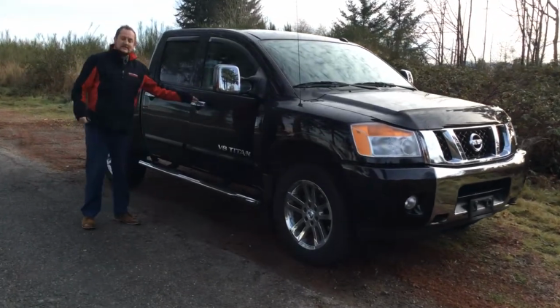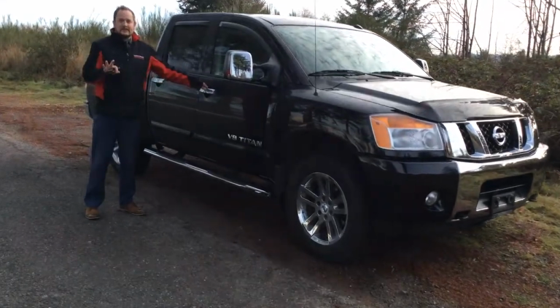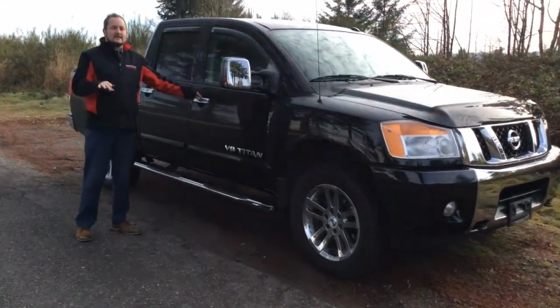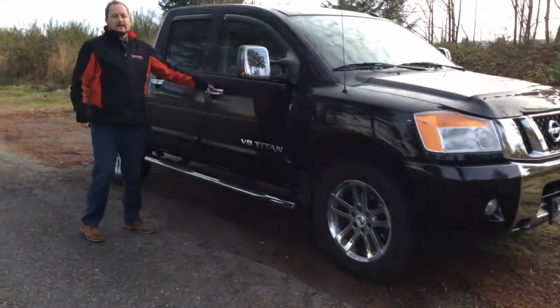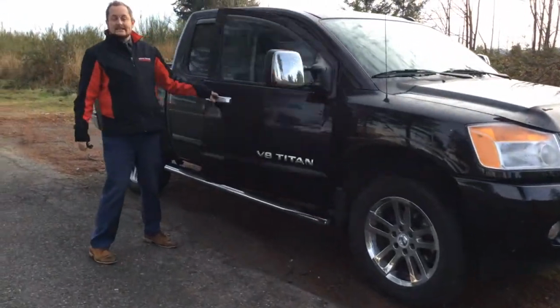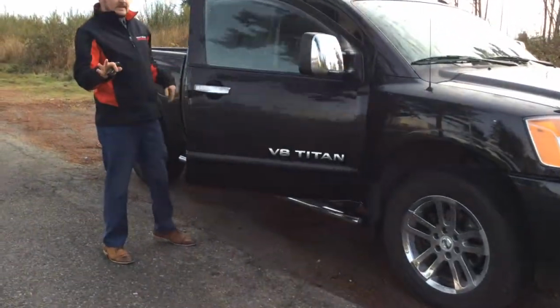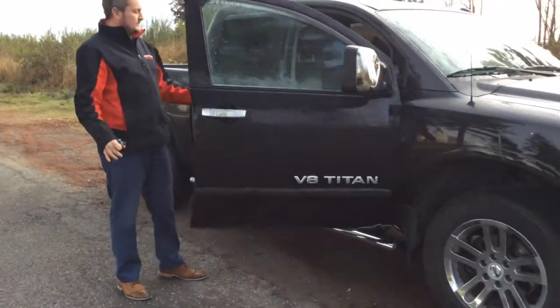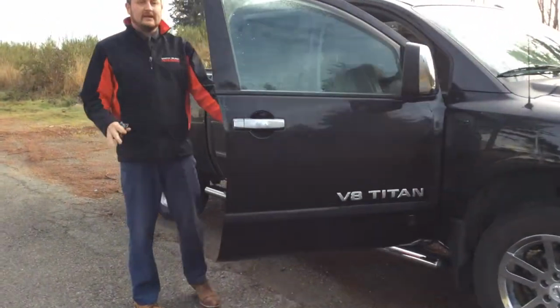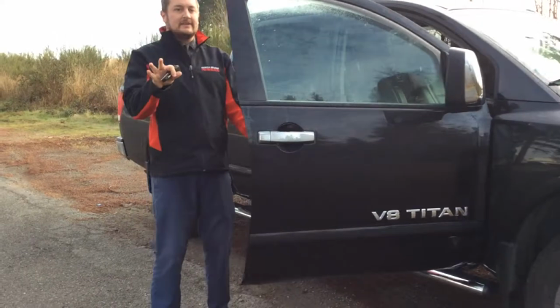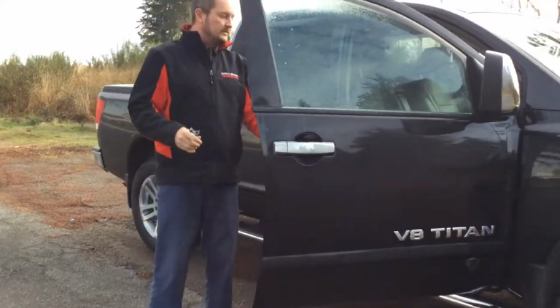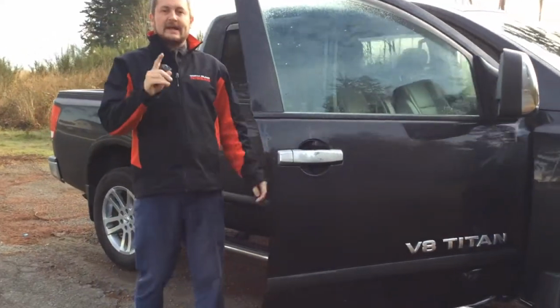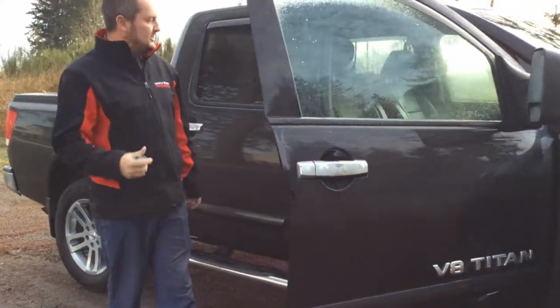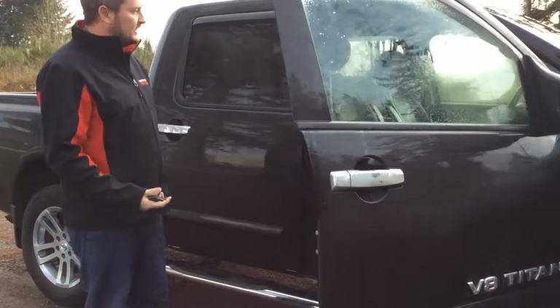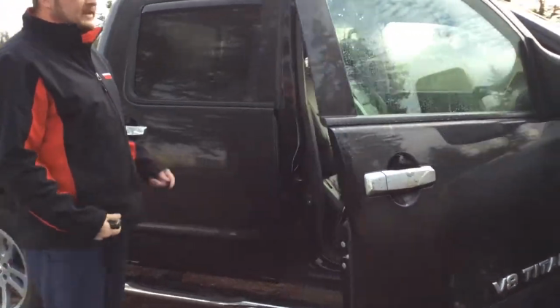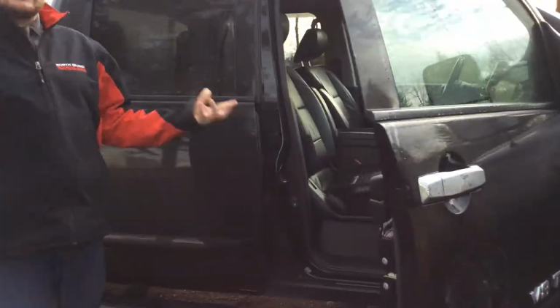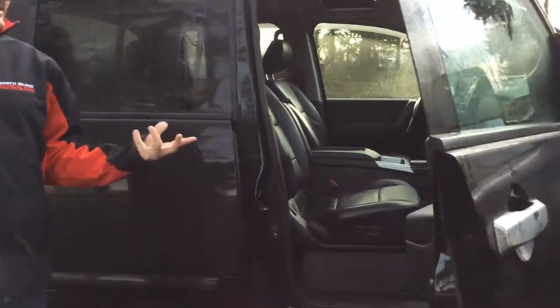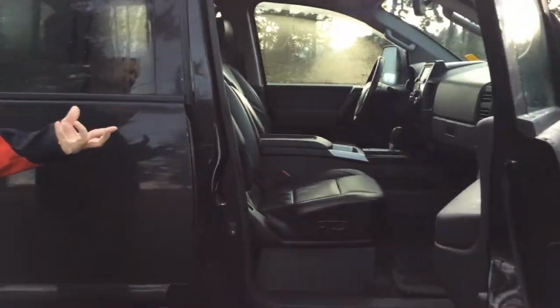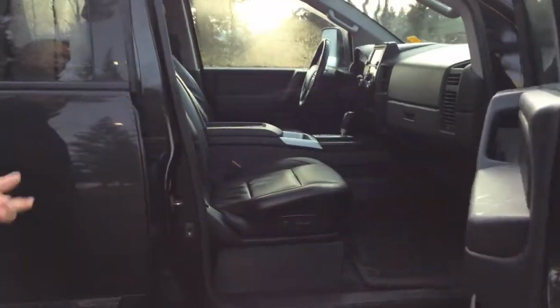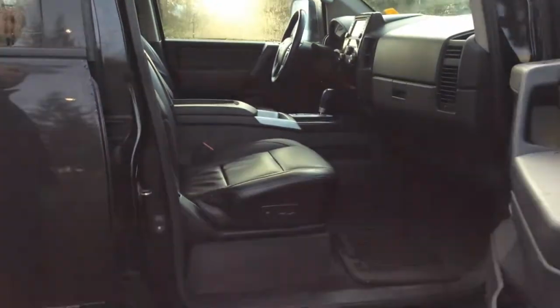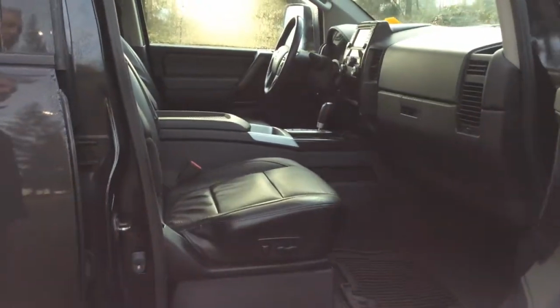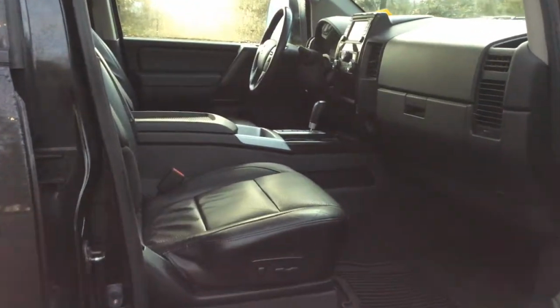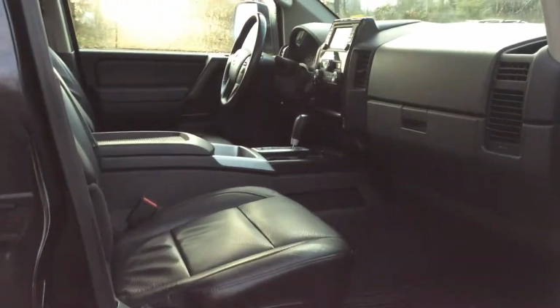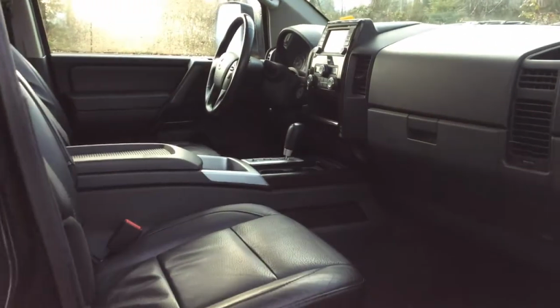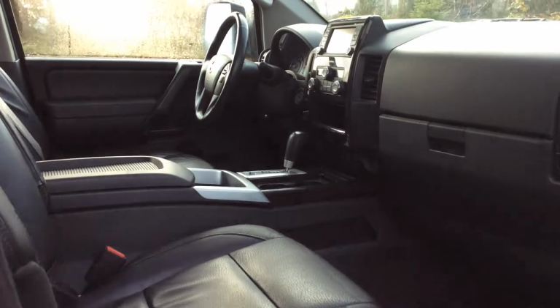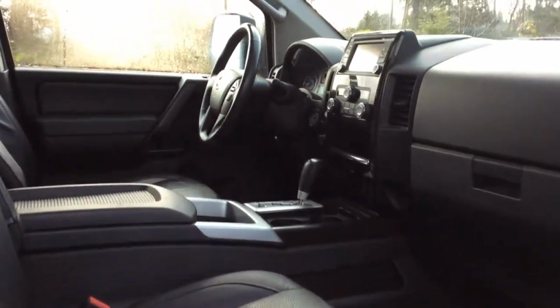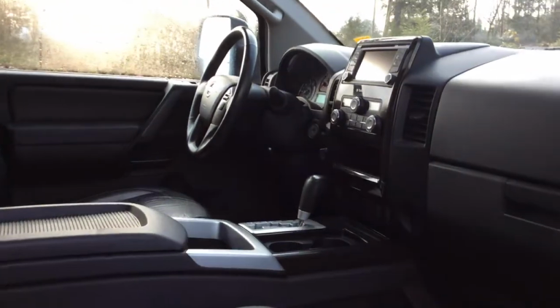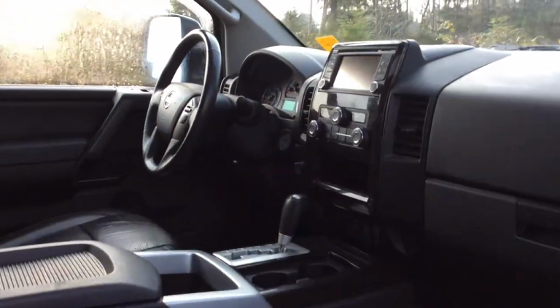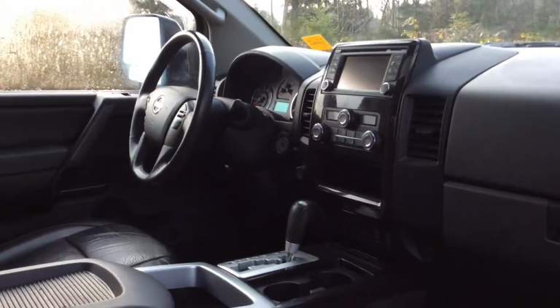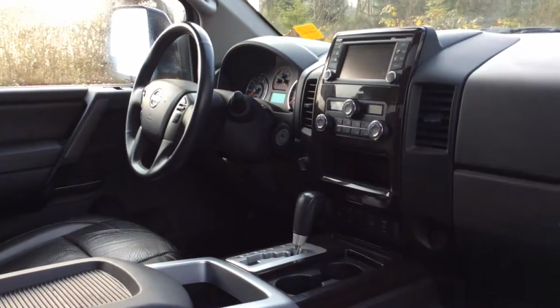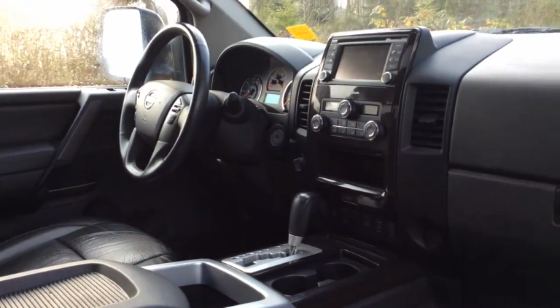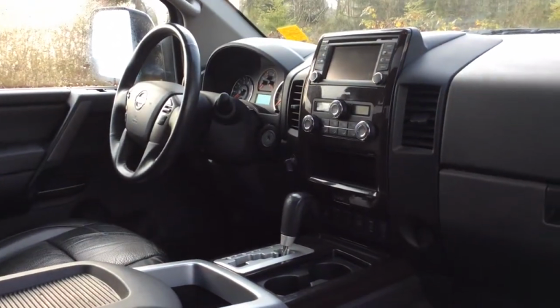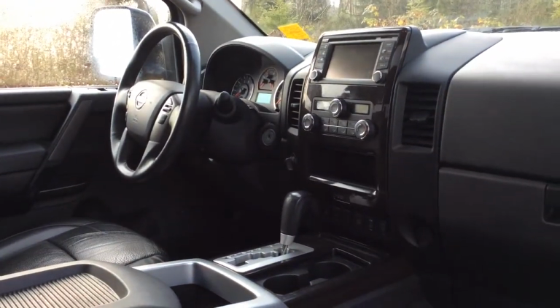We'll take a peek inside. Inside, you'll get leather, navigation, an upgraded sound system, power passenger and driver seats, dual zone climate control, and a sunroof.